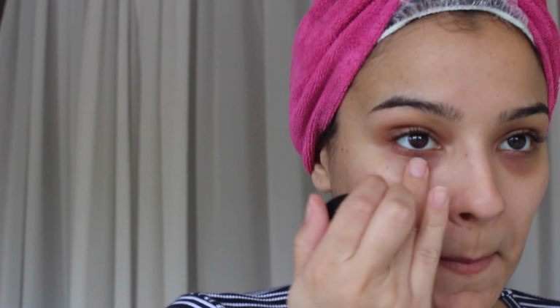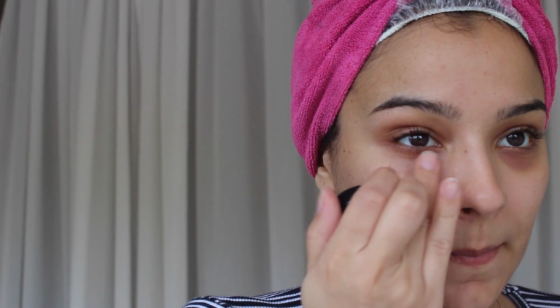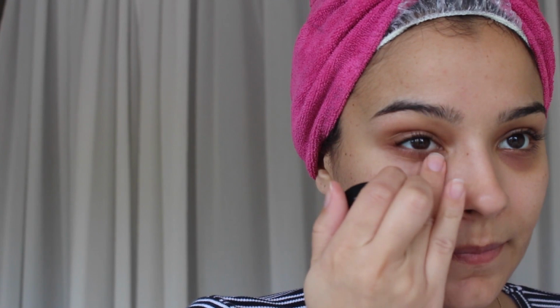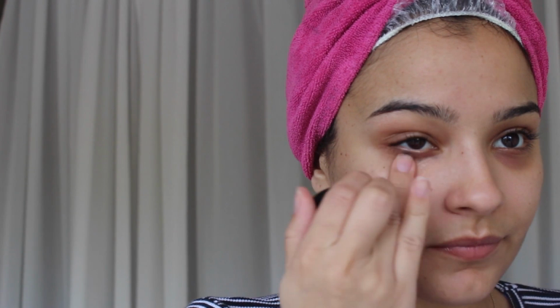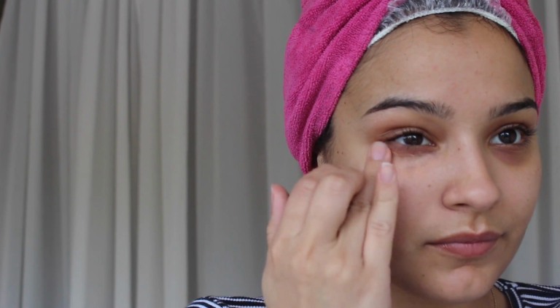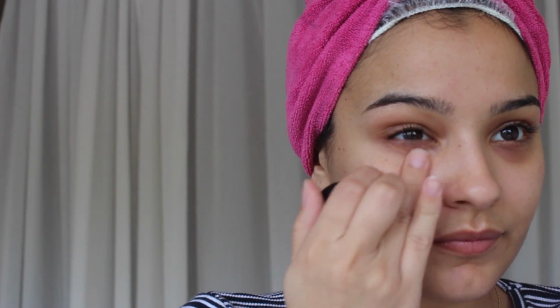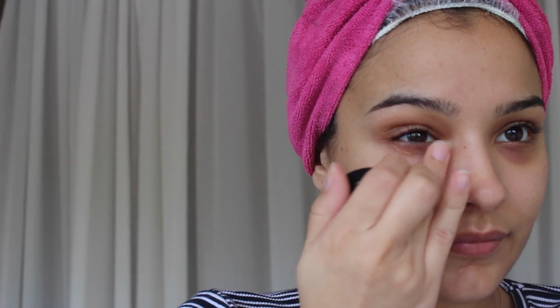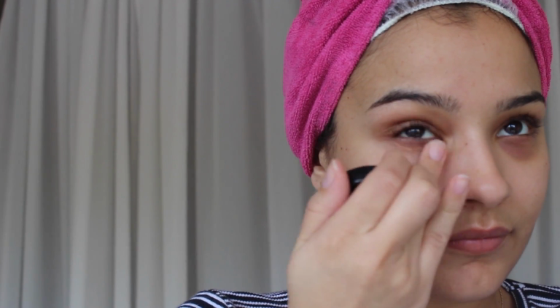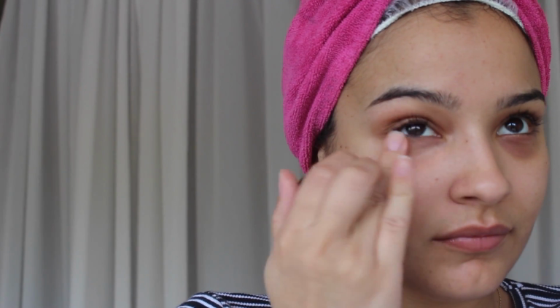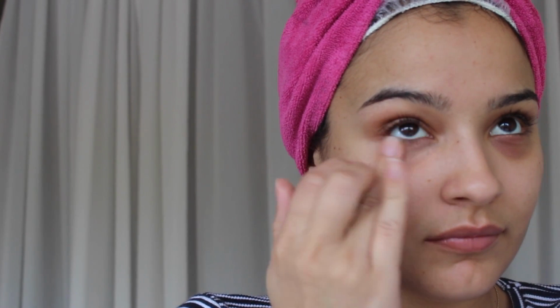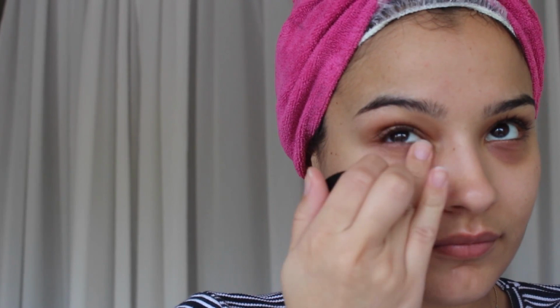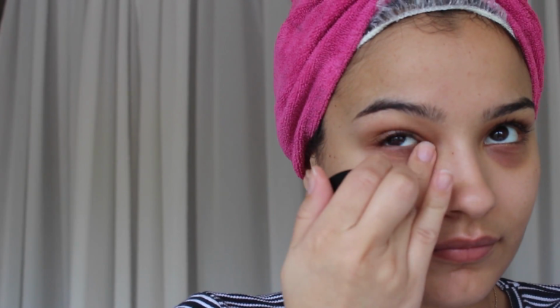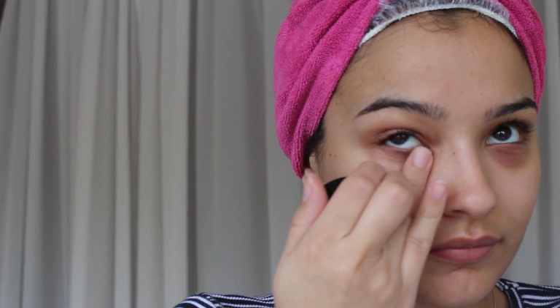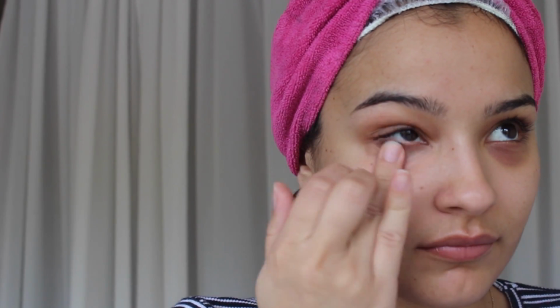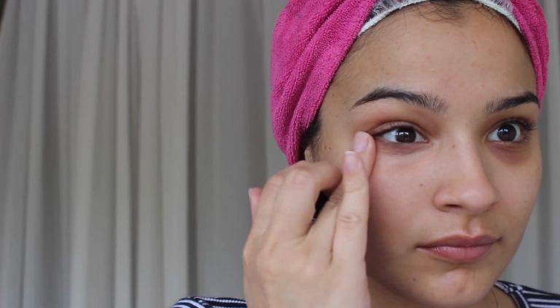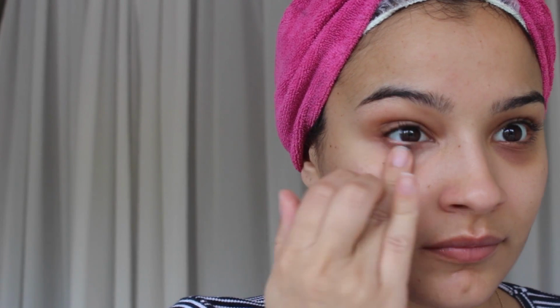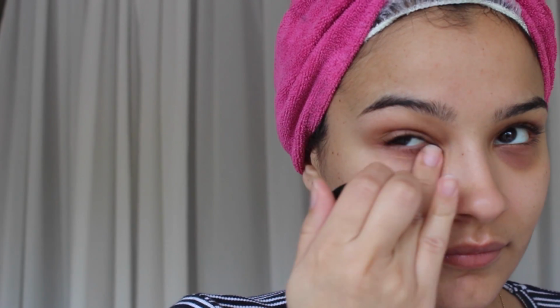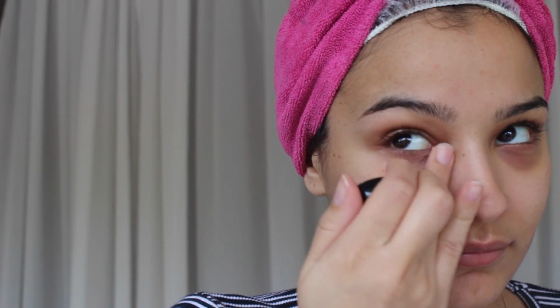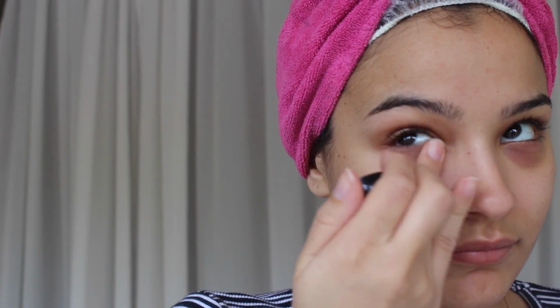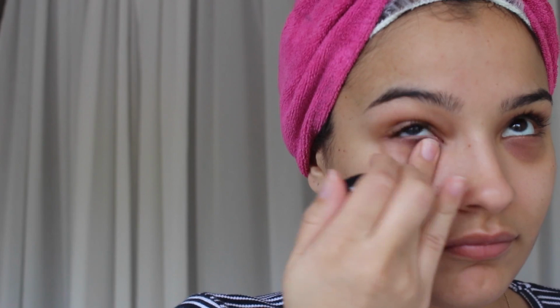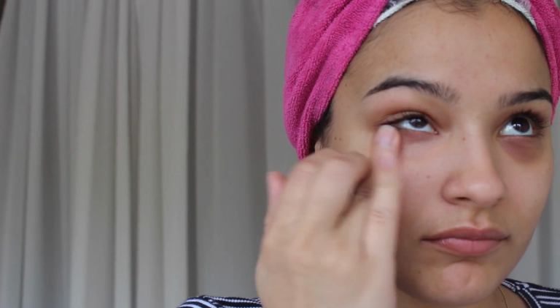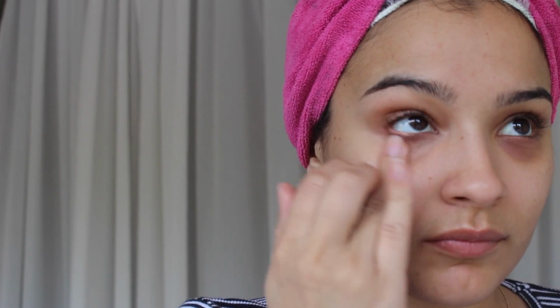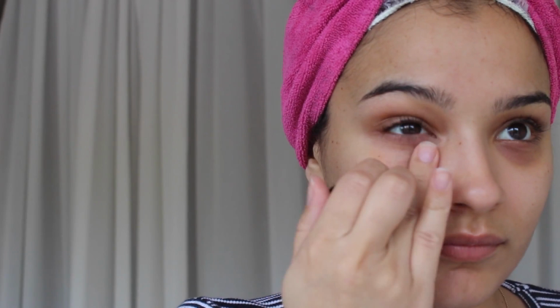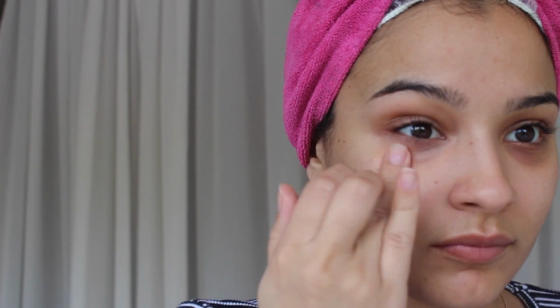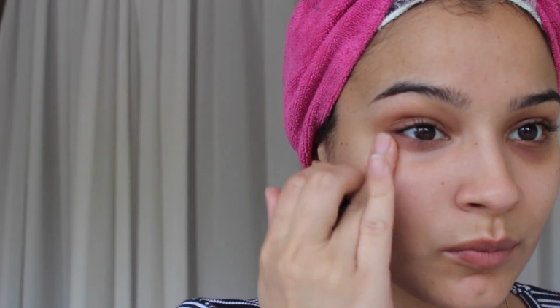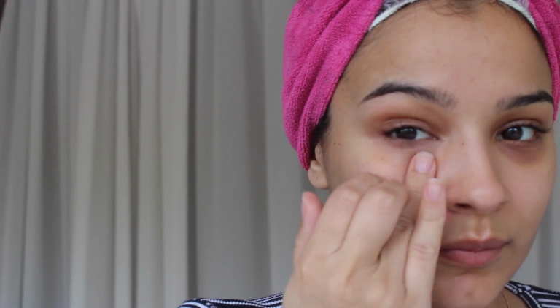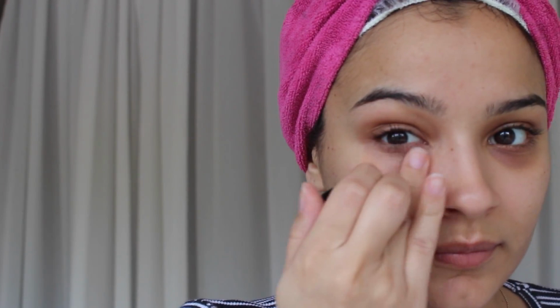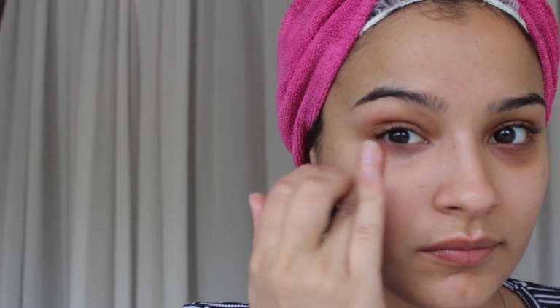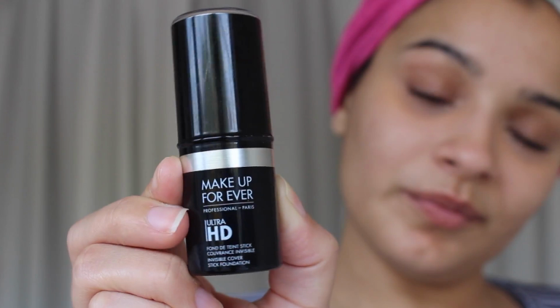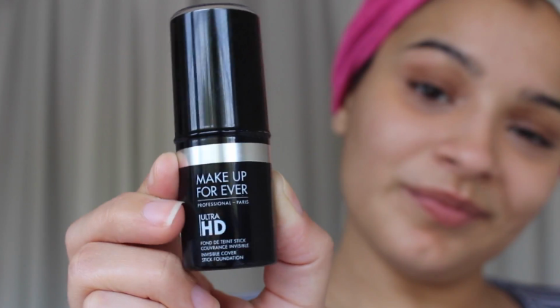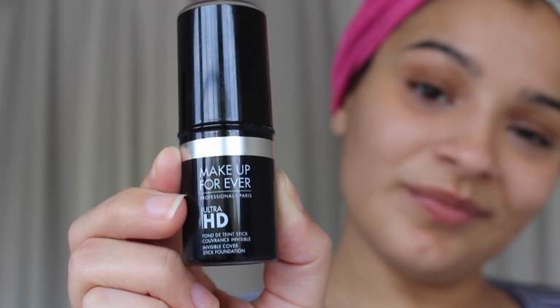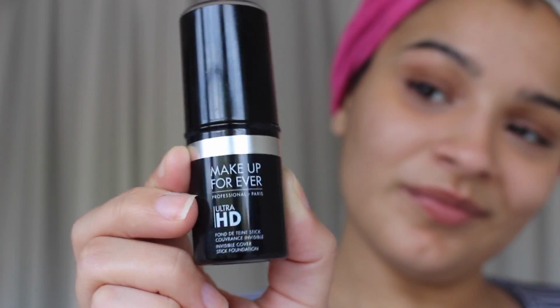Then I went ahead and used my color correcting concealer to go ahead and conceal the dark areas or dark circles on my face.